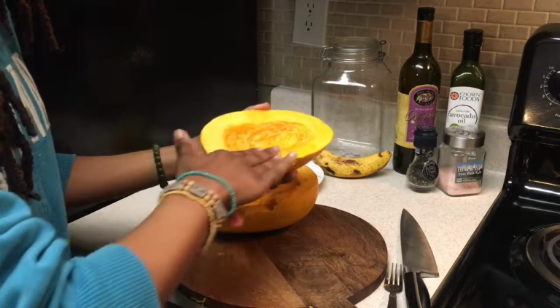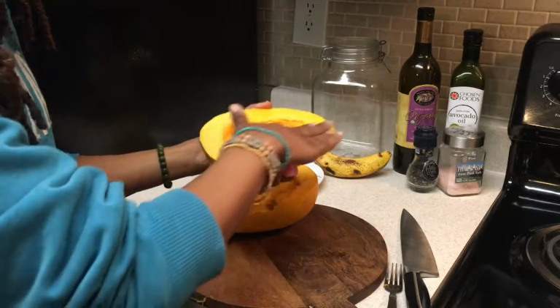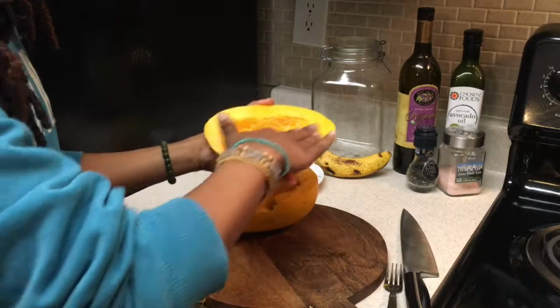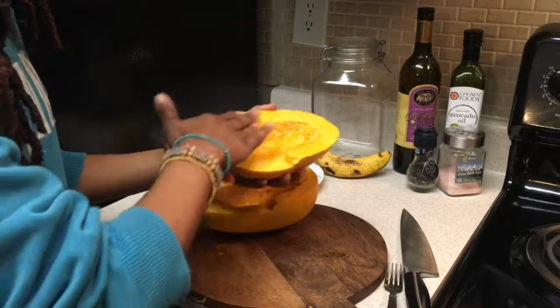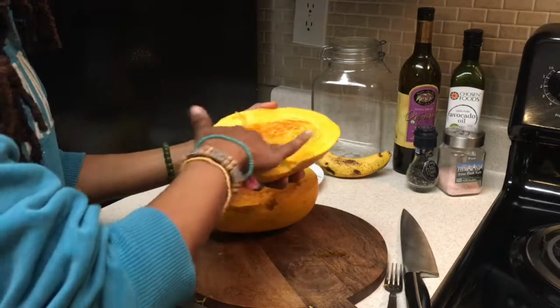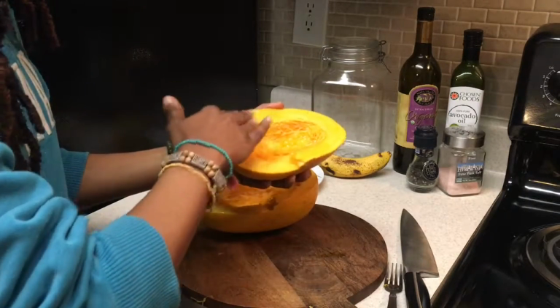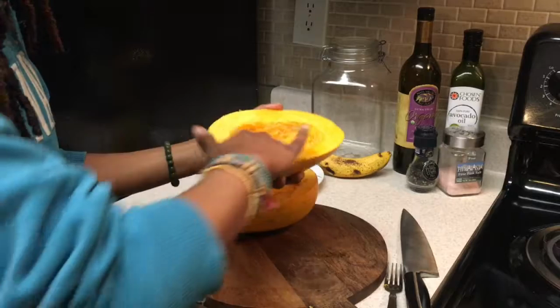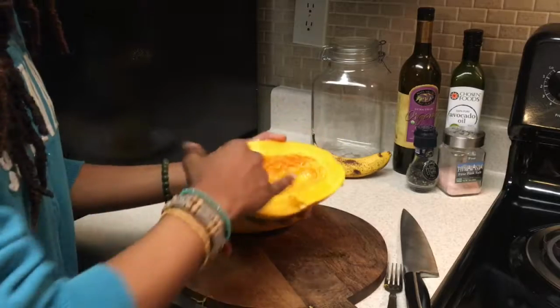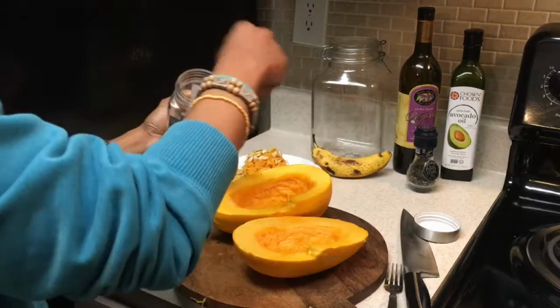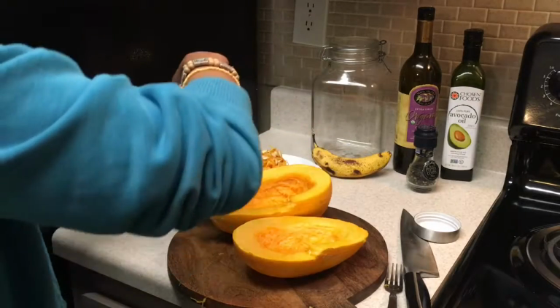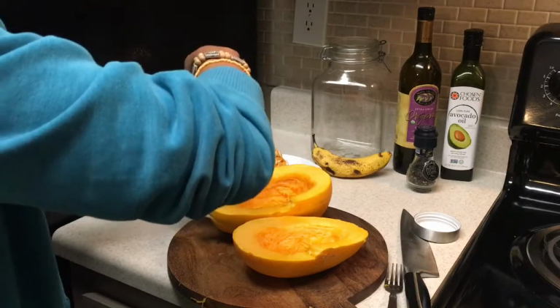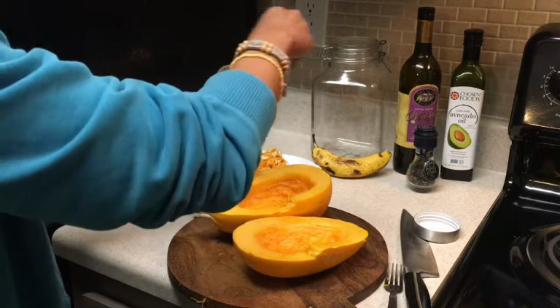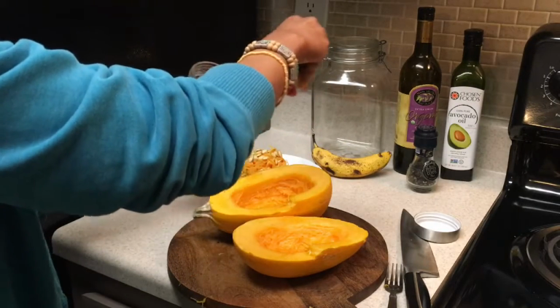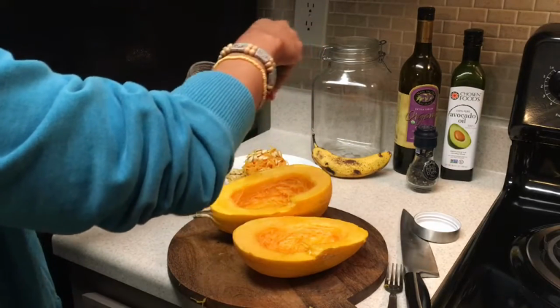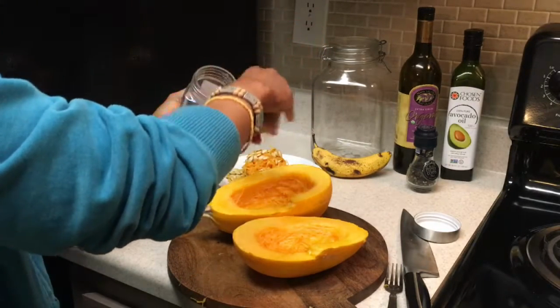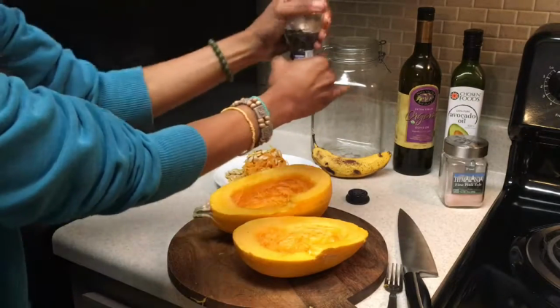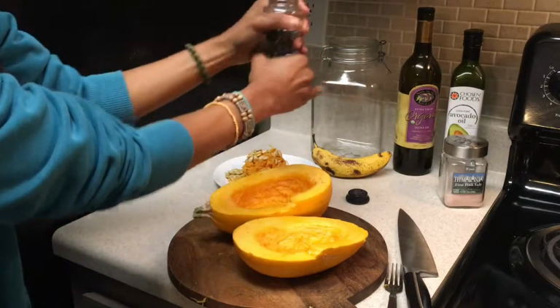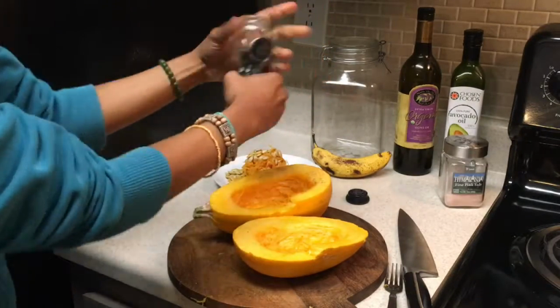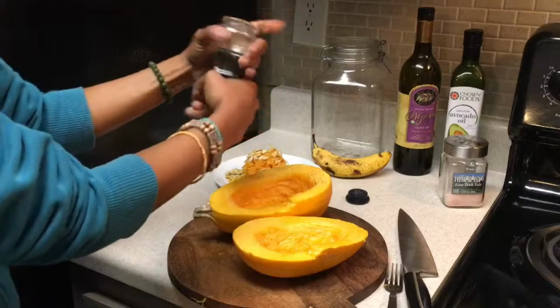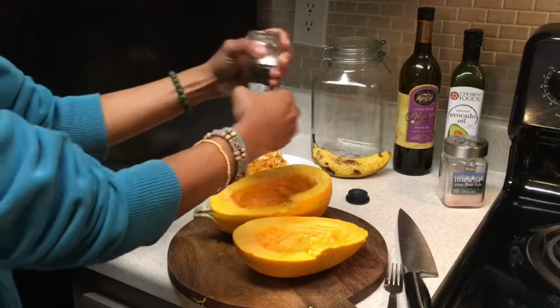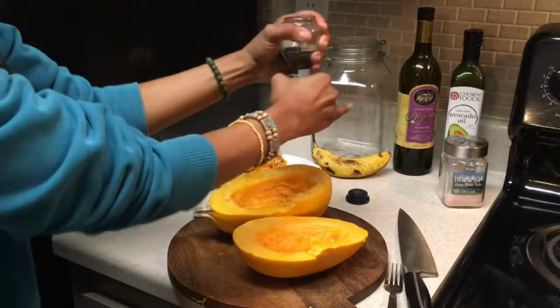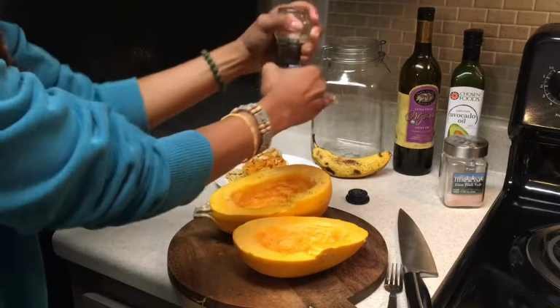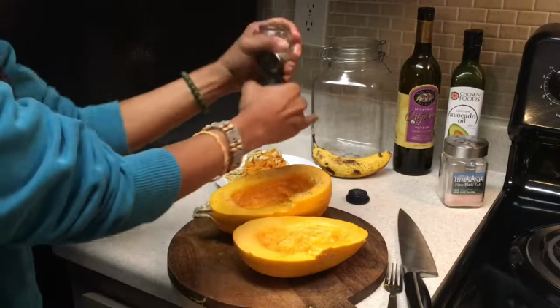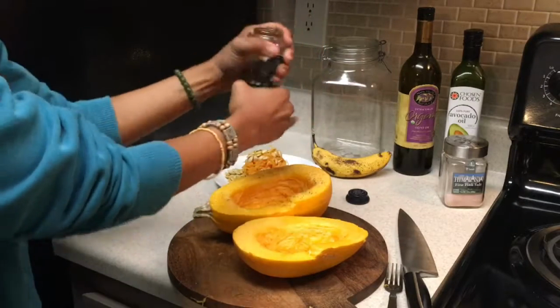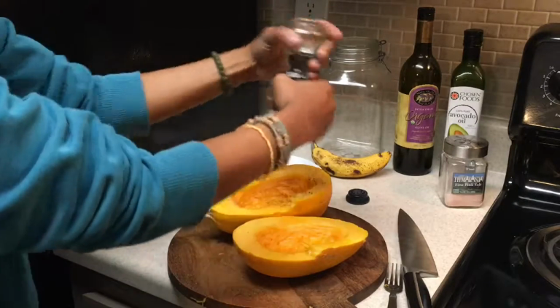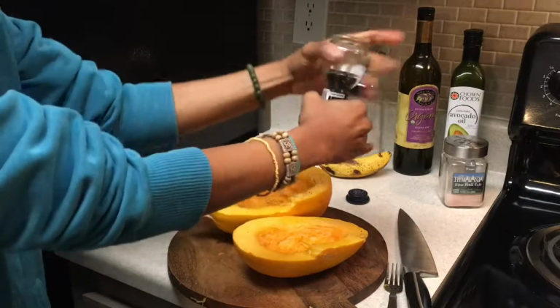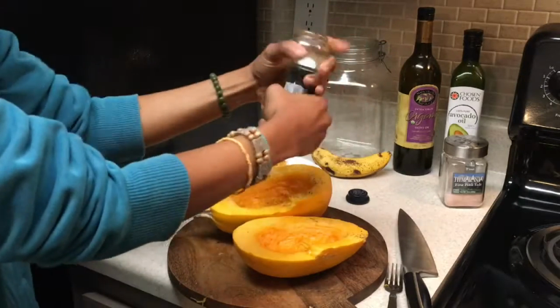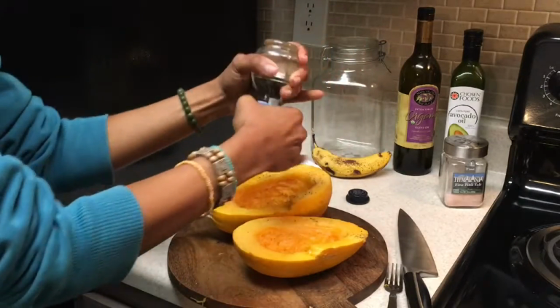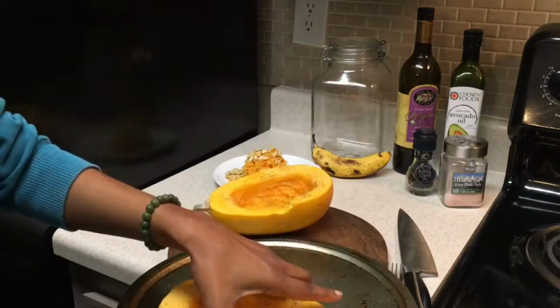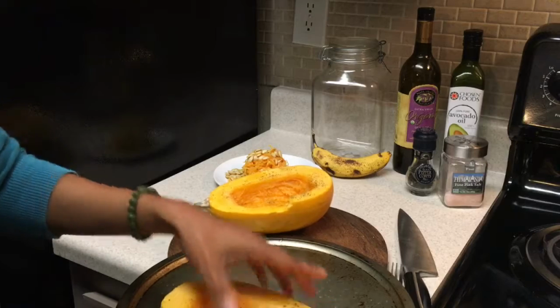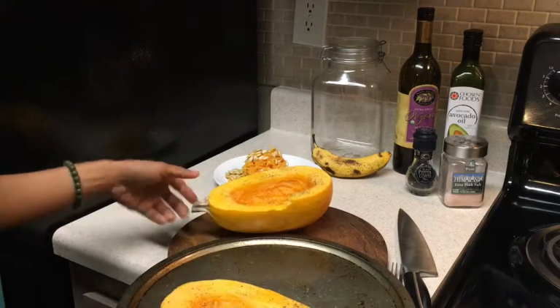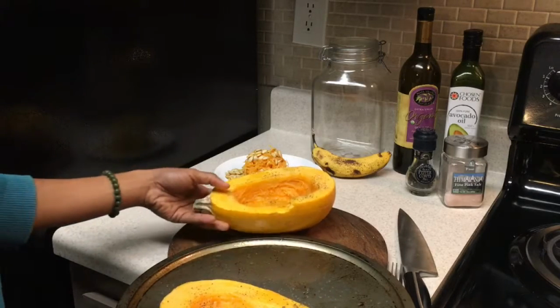We'll give the spaghetti squash a nice little massage and just rub that around the edges on both sides. We'll put a little bit of Himalayan salt and a little bit of cracked black pepper for a little bit more spice. Then we'll take that and put it in the oven at 400 degrees.